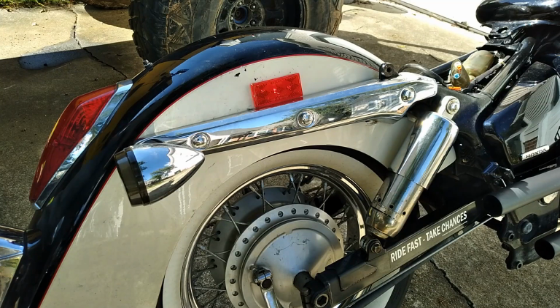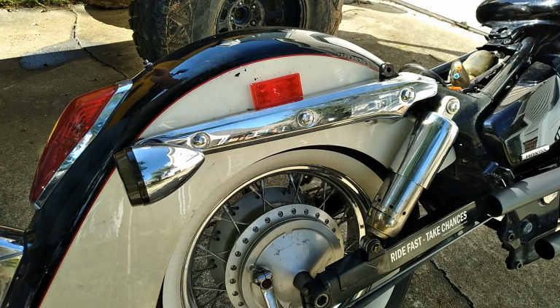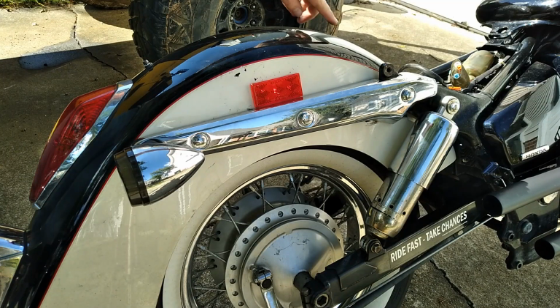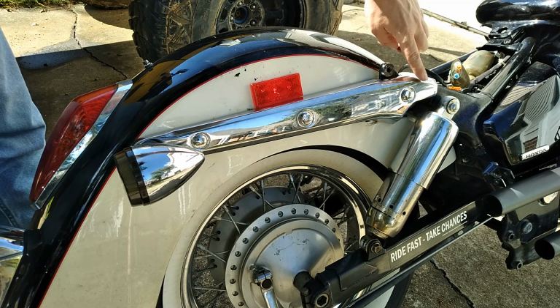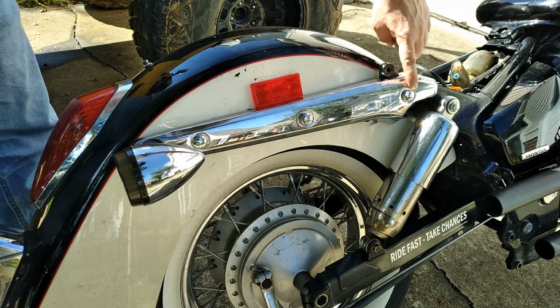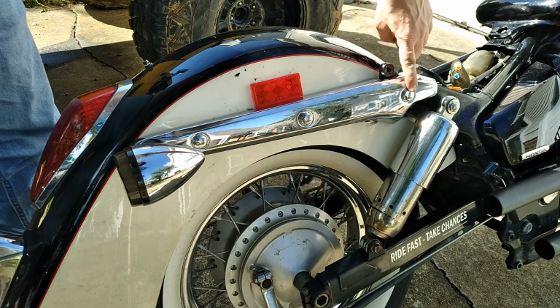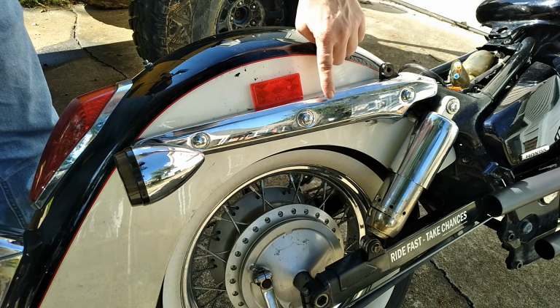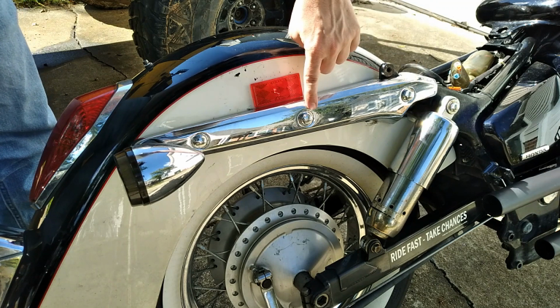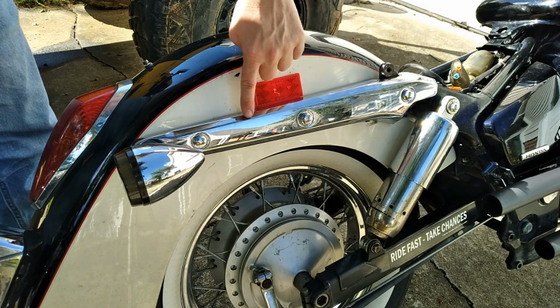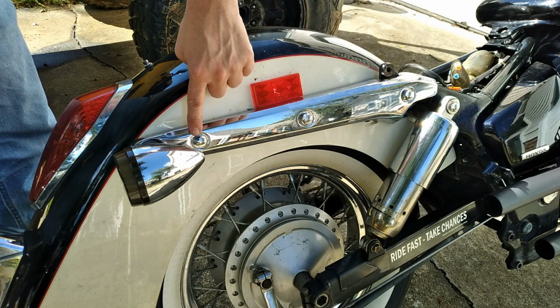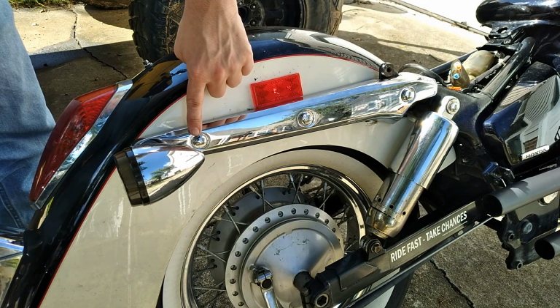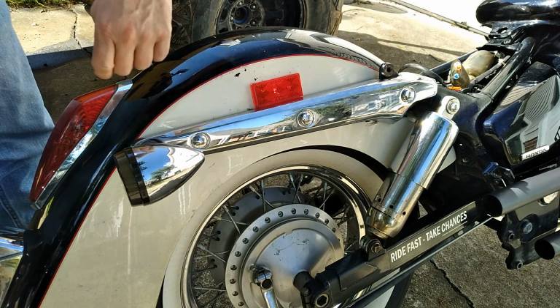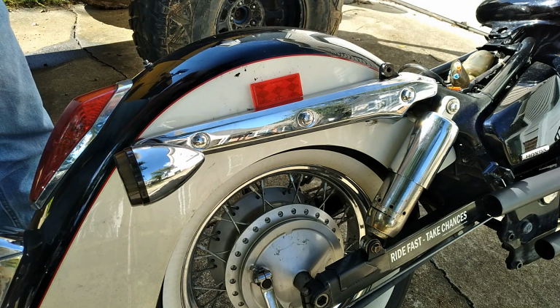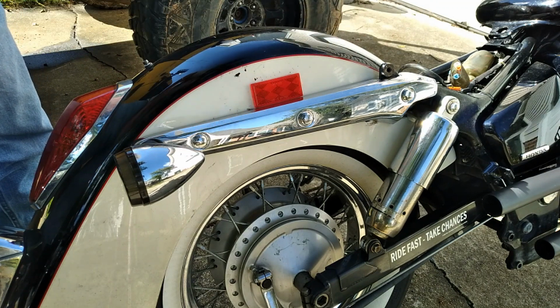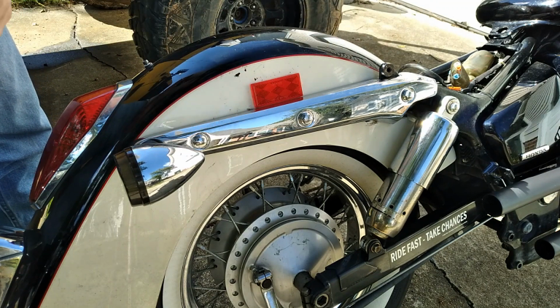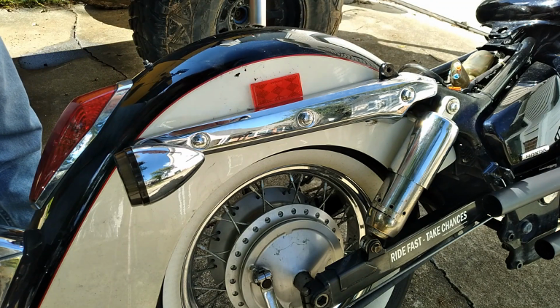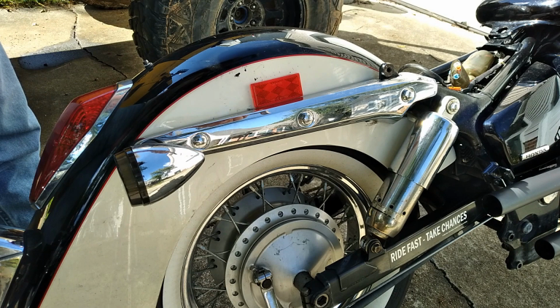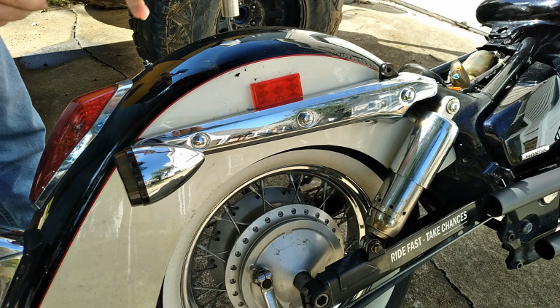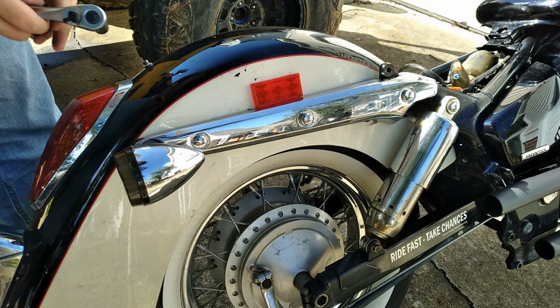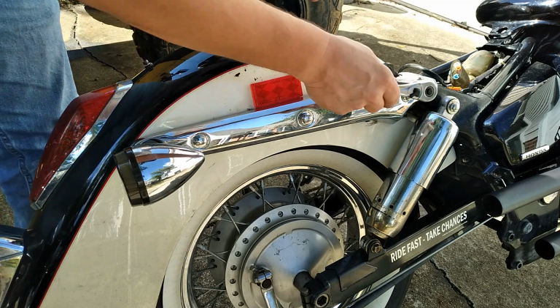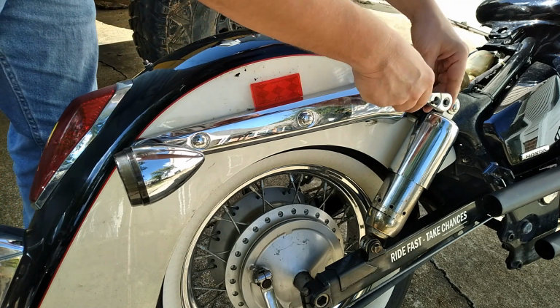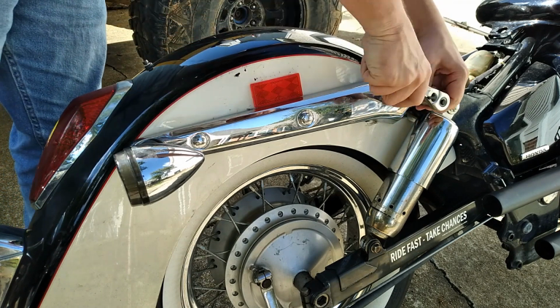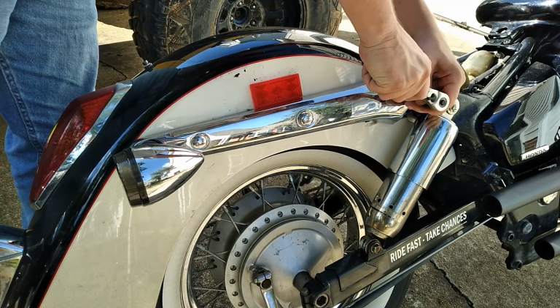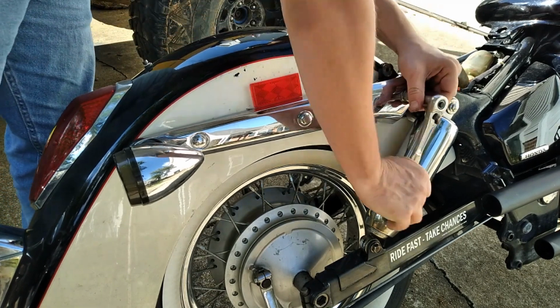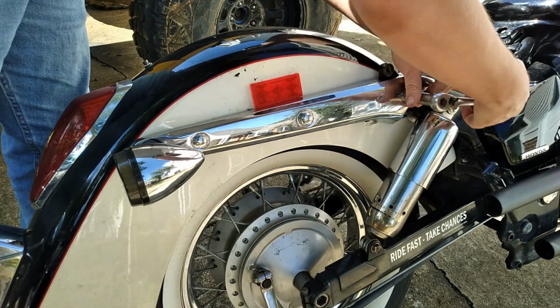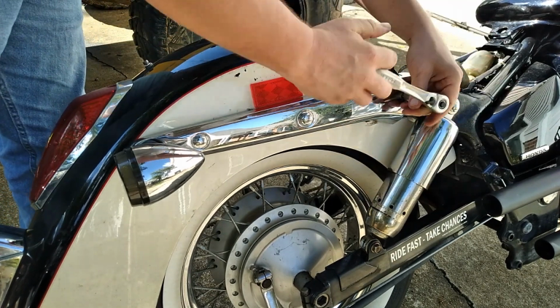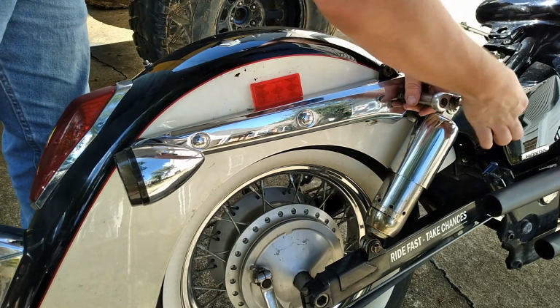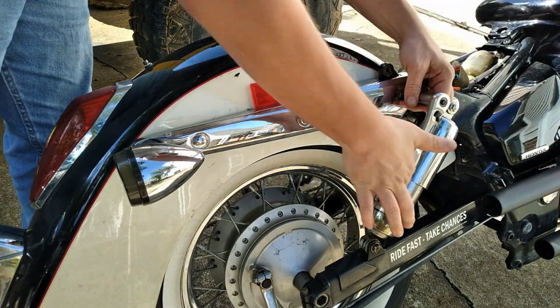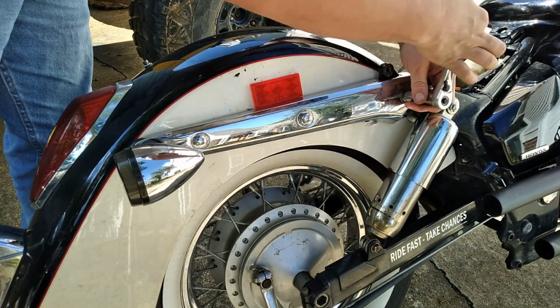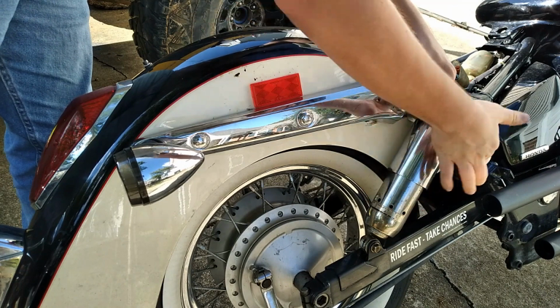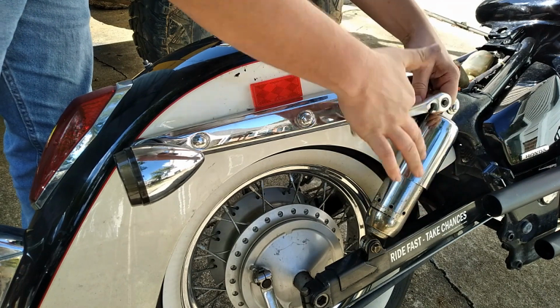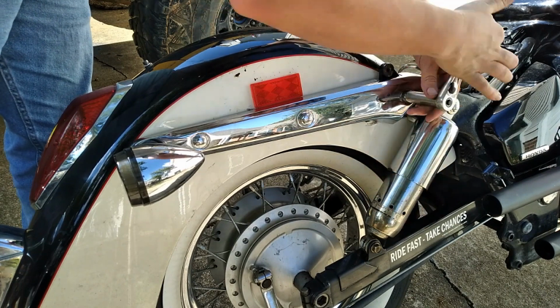Now it's time to remove the fender. On my 2008 Honda Shadow Aero 750, there are six bolts that connect the fender to the frame — three on each side. Using a 14mm socket, doing one side at a time, we're going to go ahead and remove those.